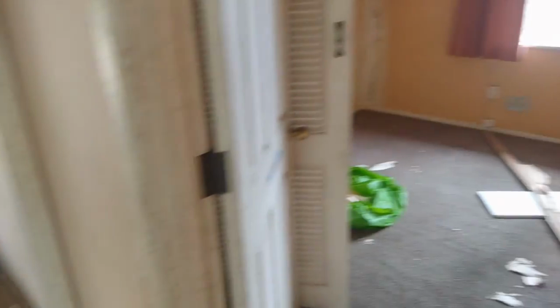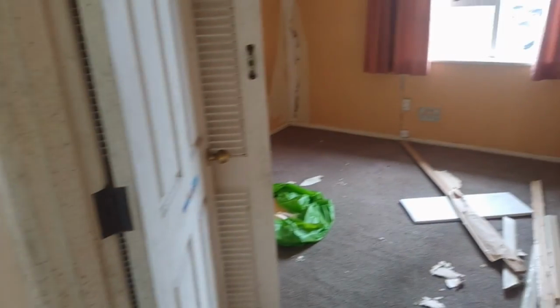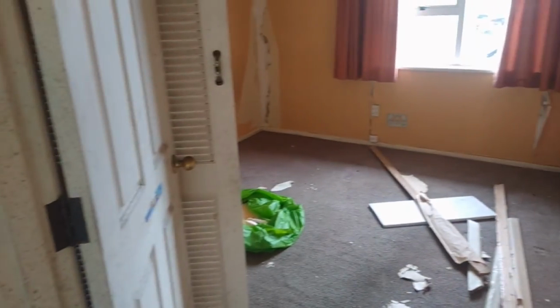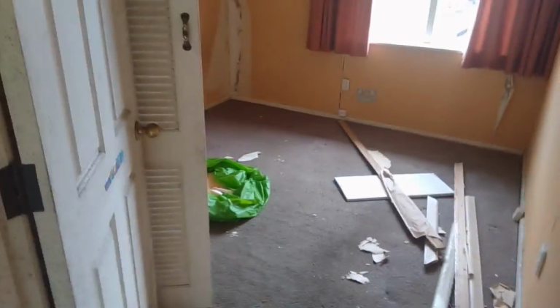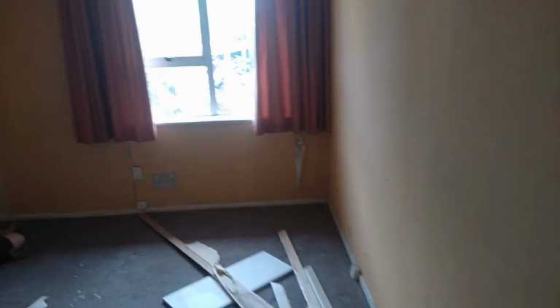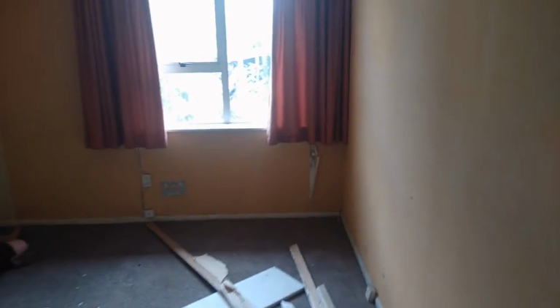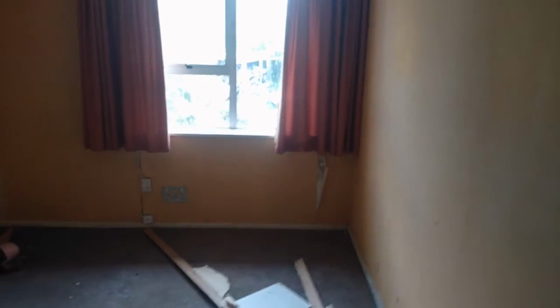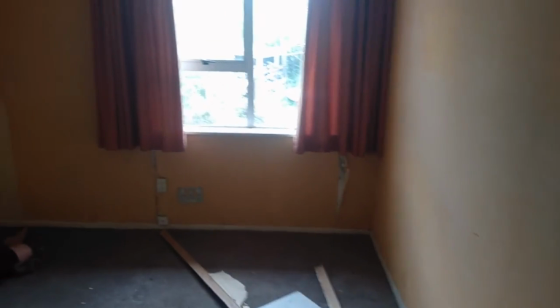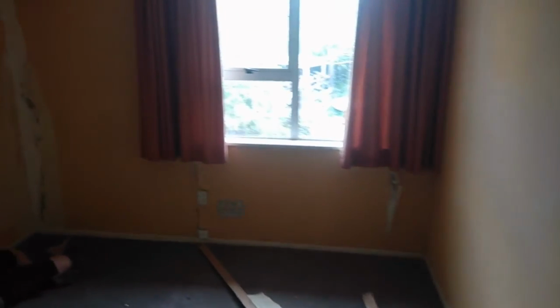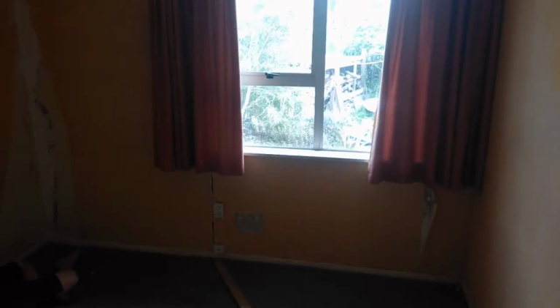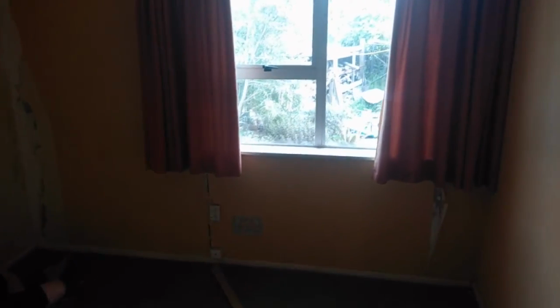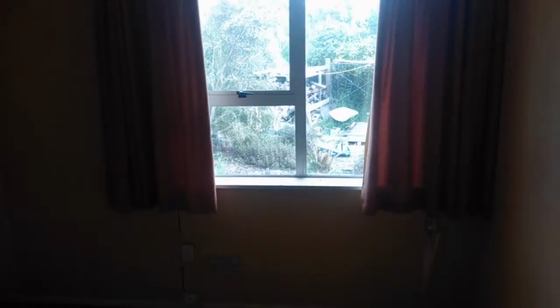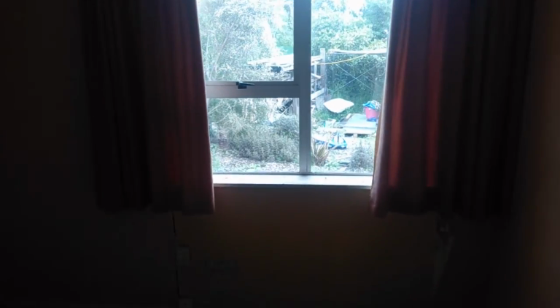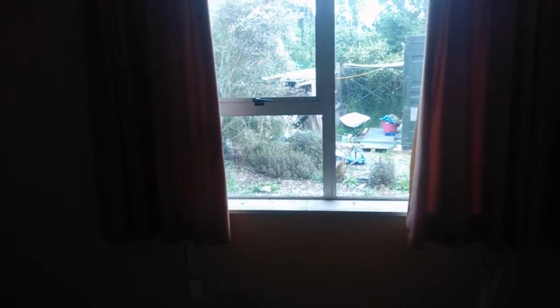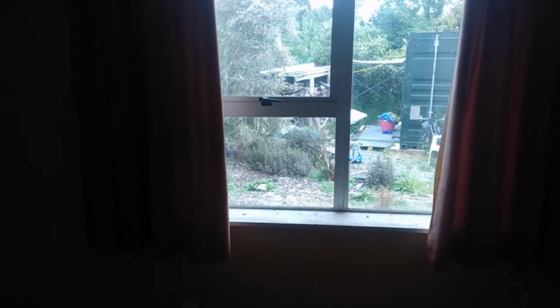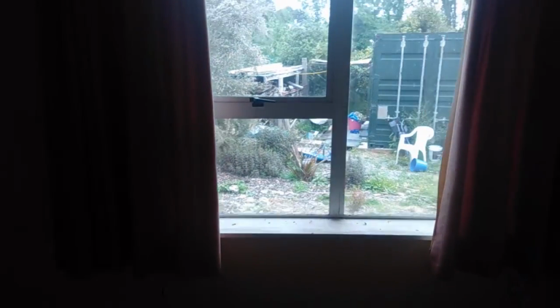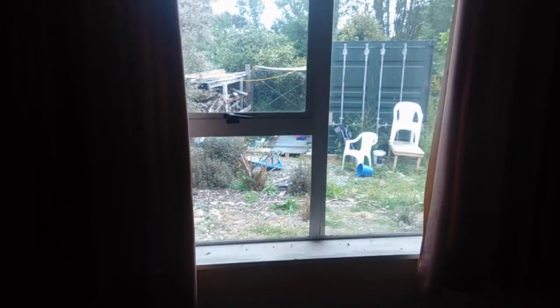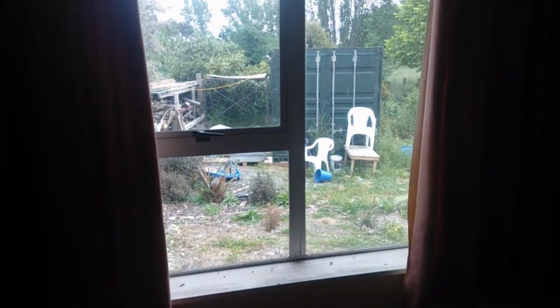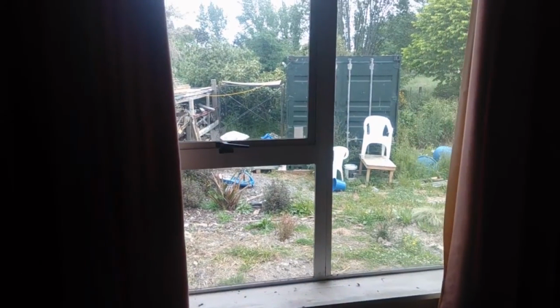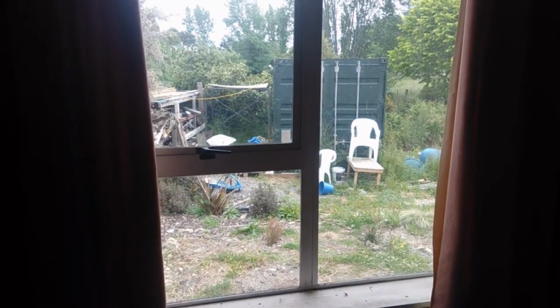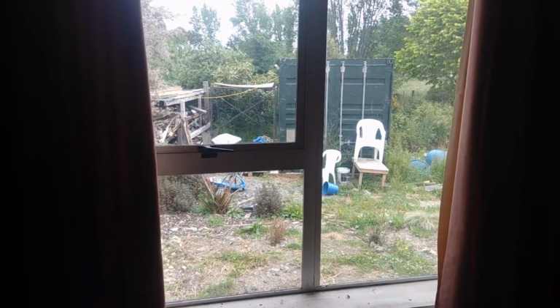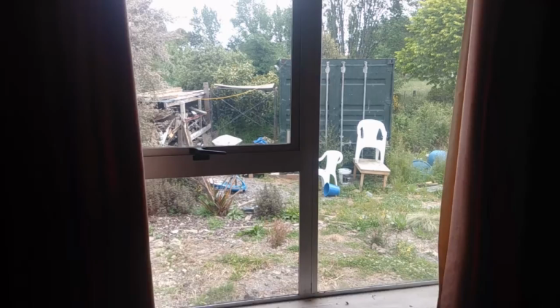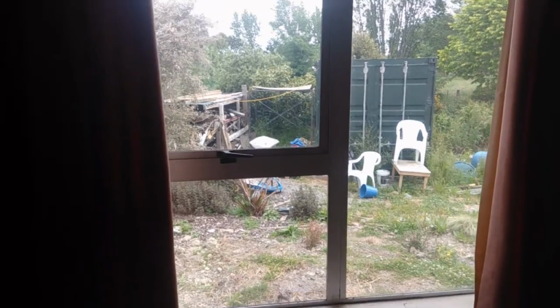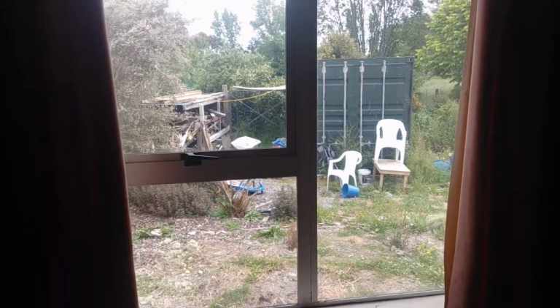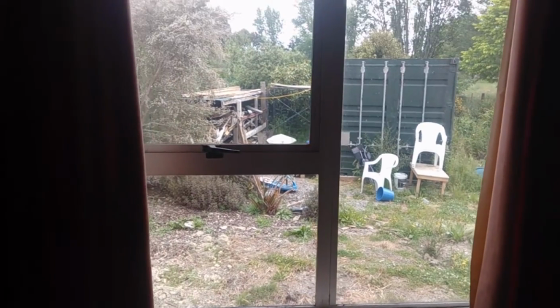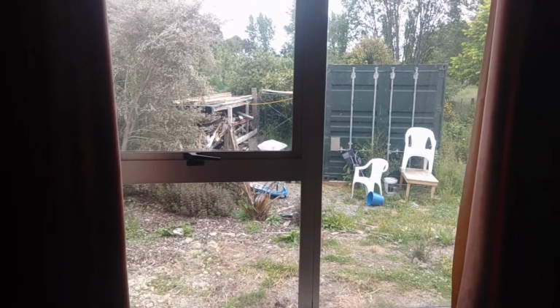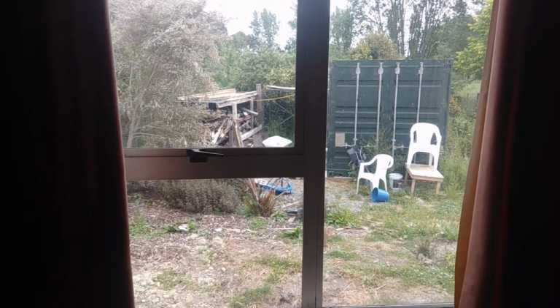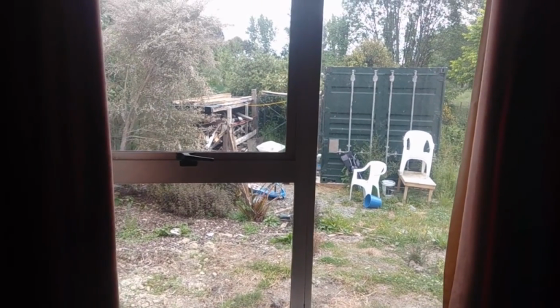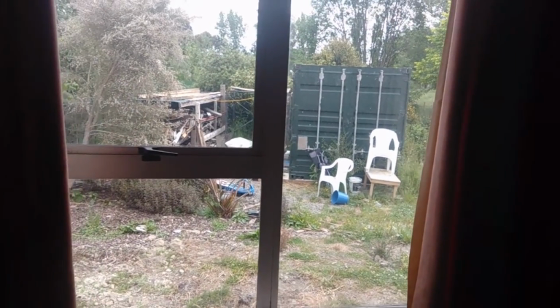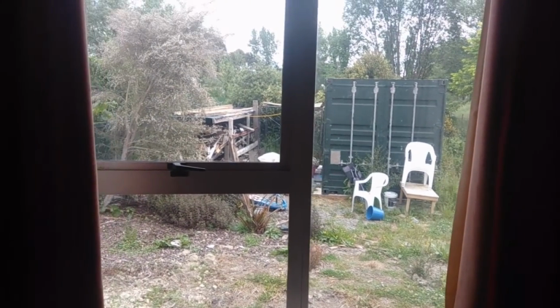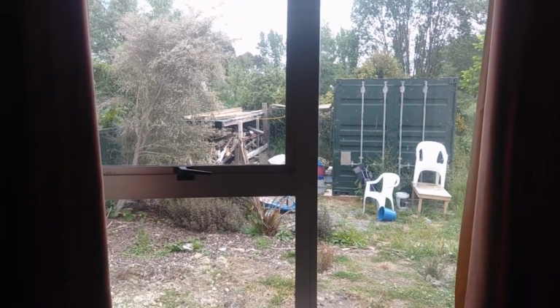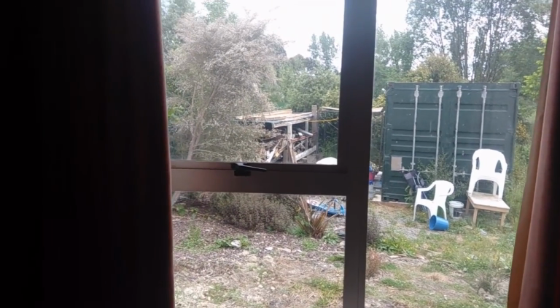And this will be William's room. In this room you can see where the shipping container is — where they've been living for the last six months or so.